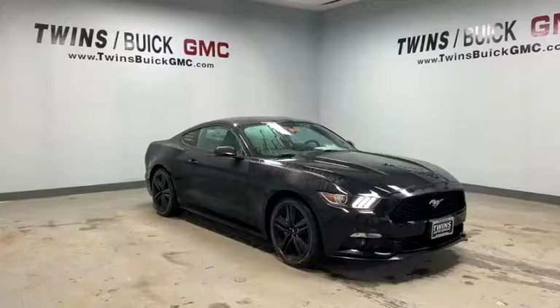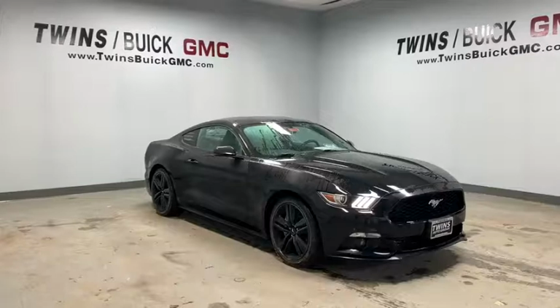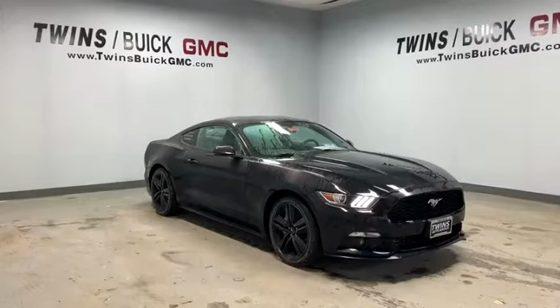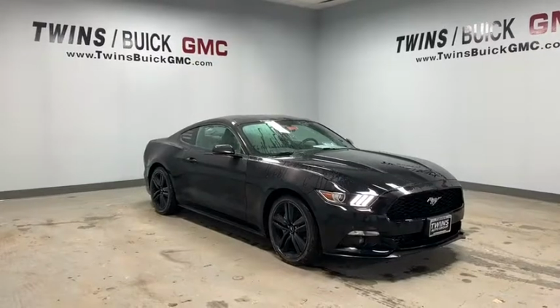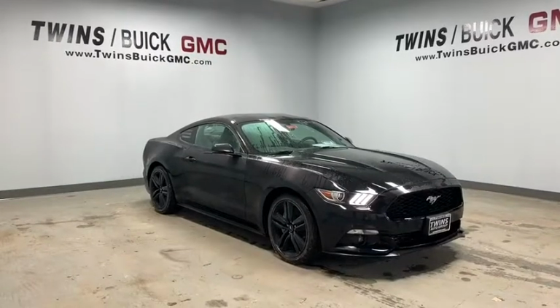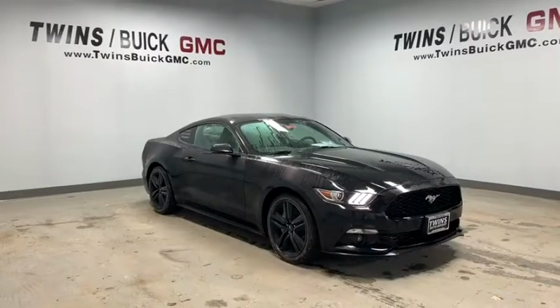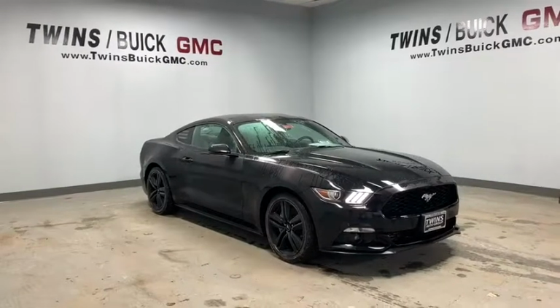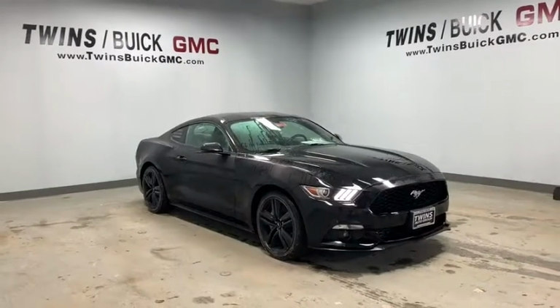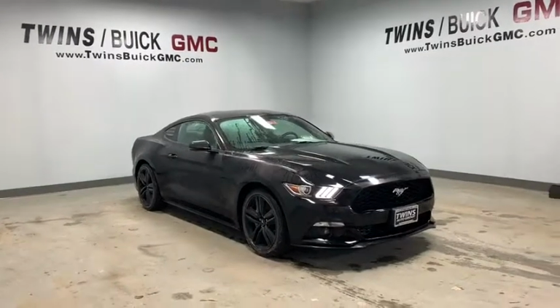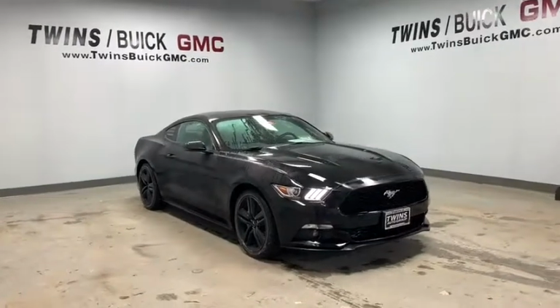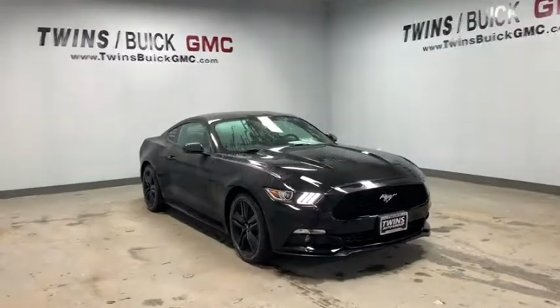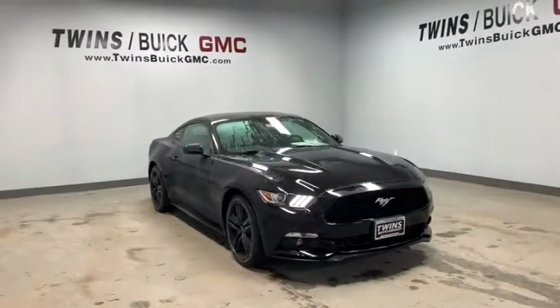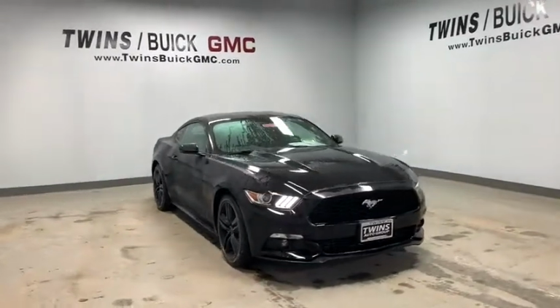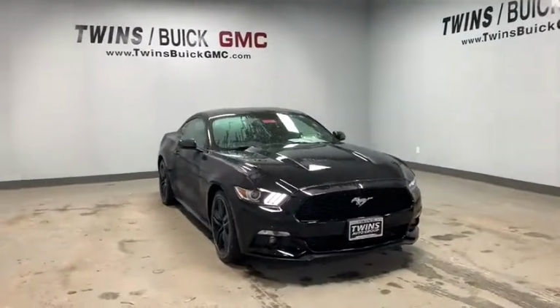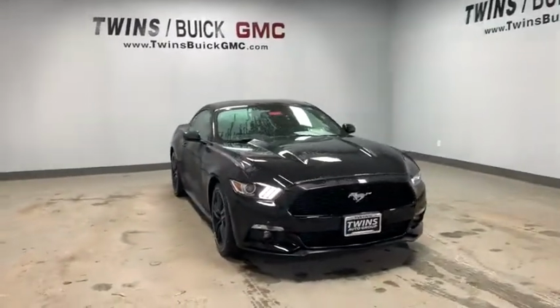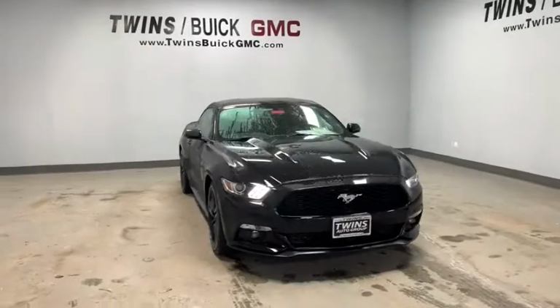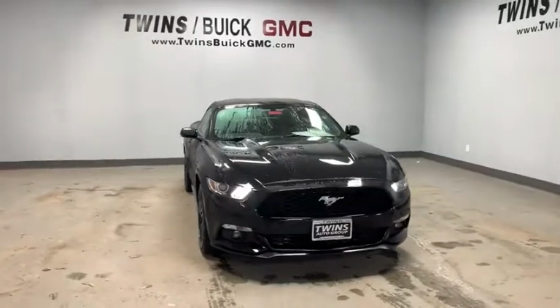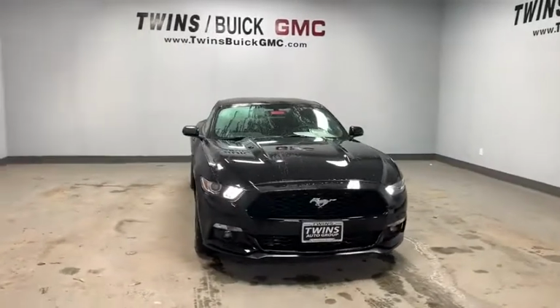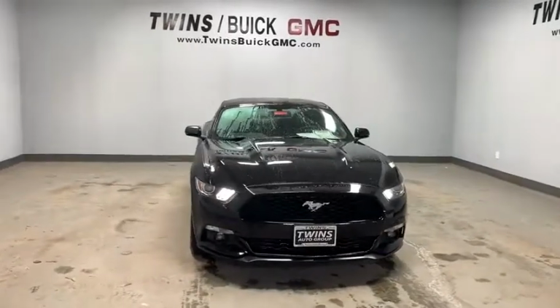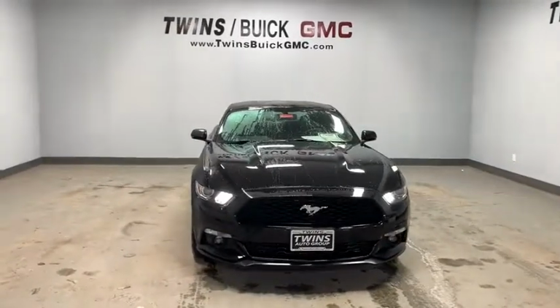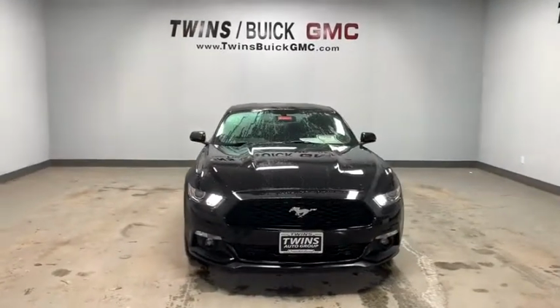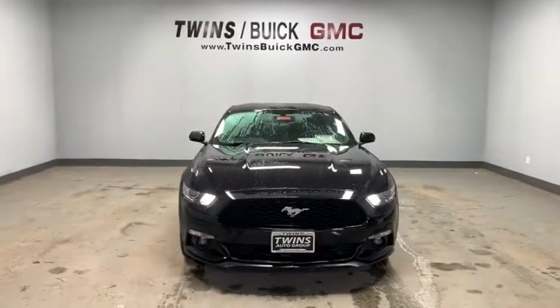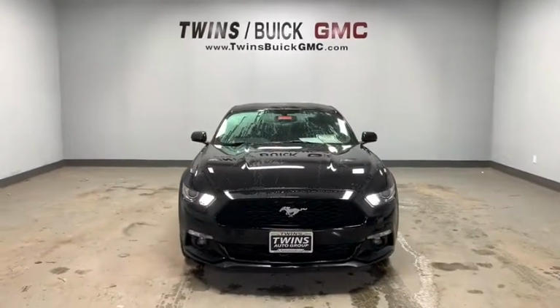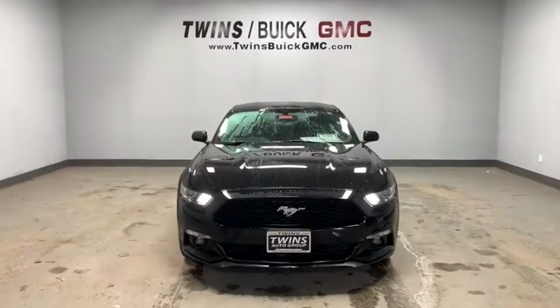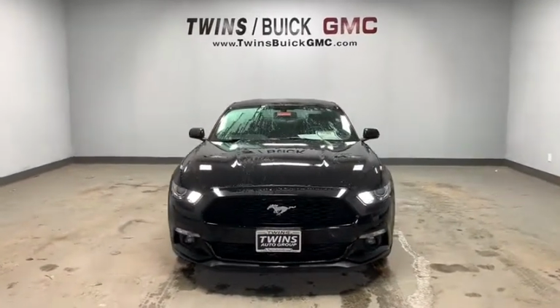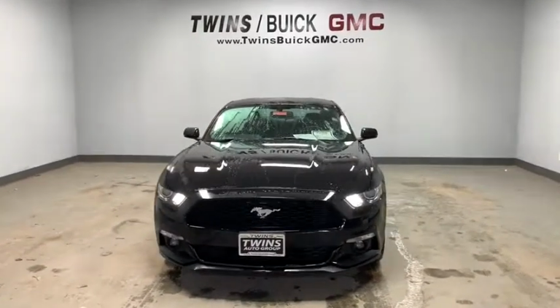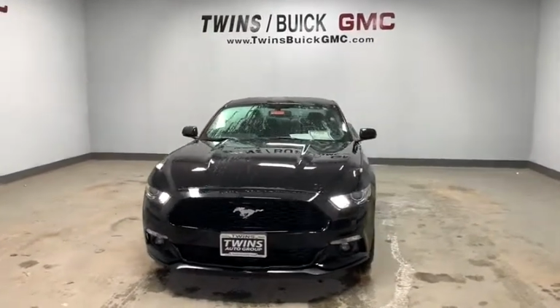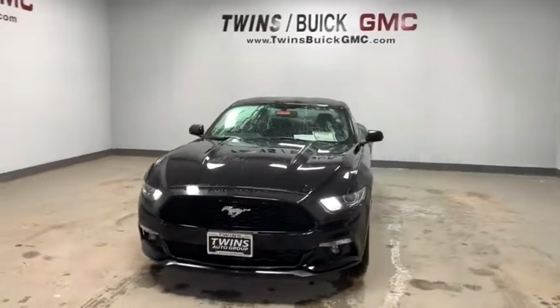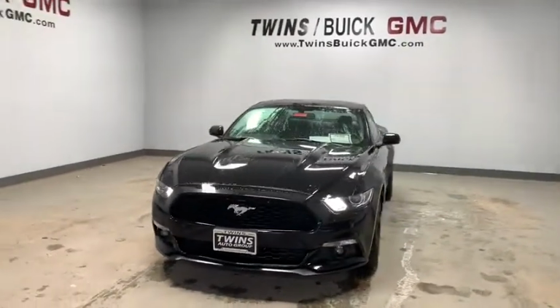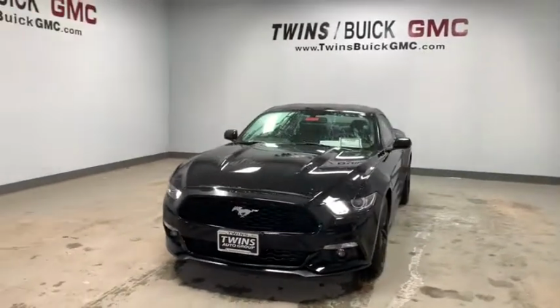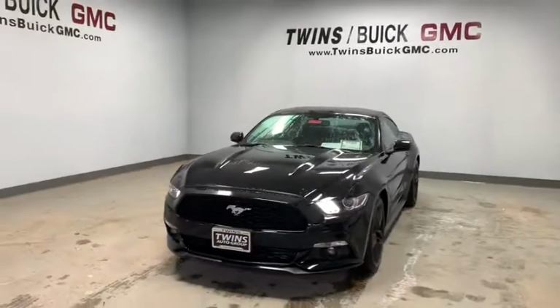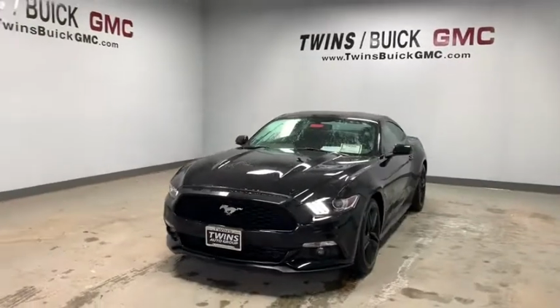The 2015 Ford Mustang. The Mustang is race-worthy and ready for the track. This vehicle has less than 40,000 miles. Here are some of this vehicle's great options.